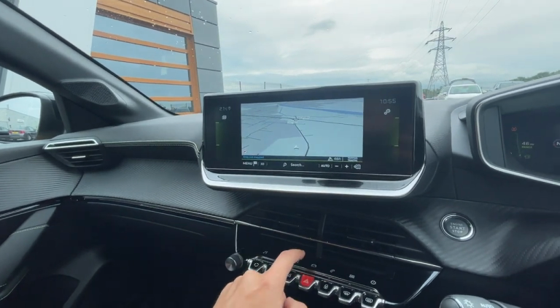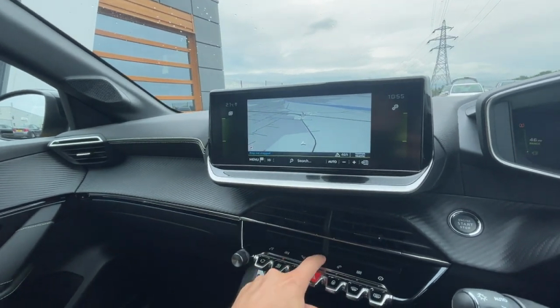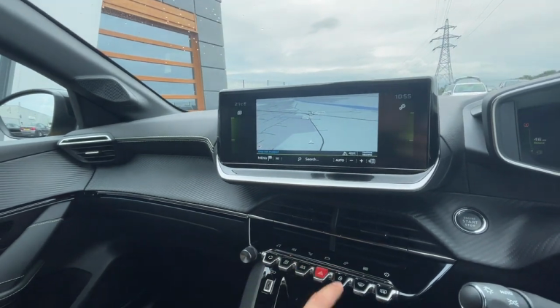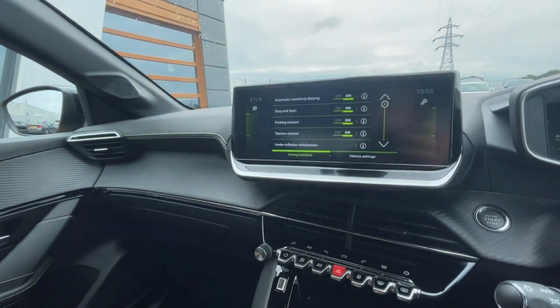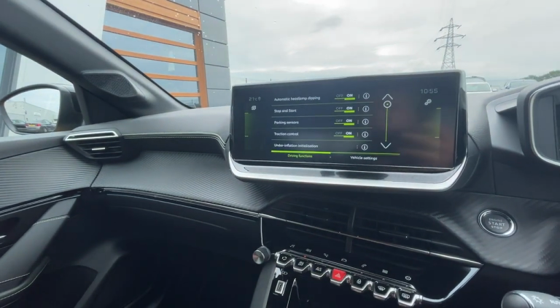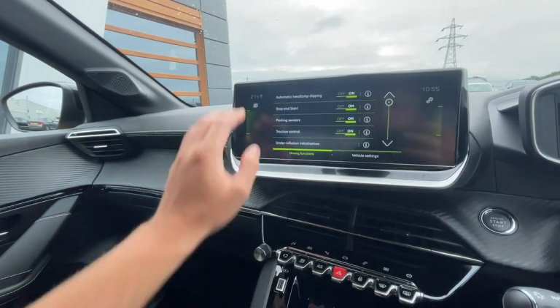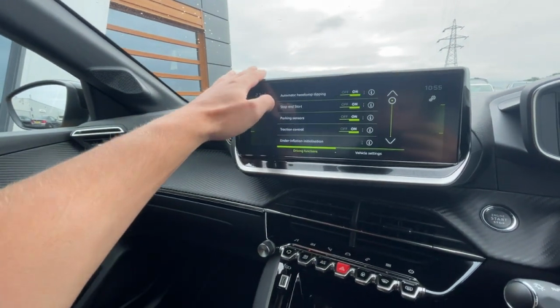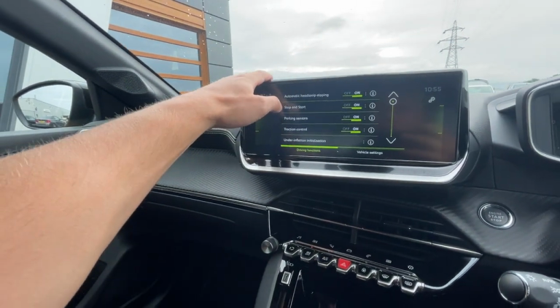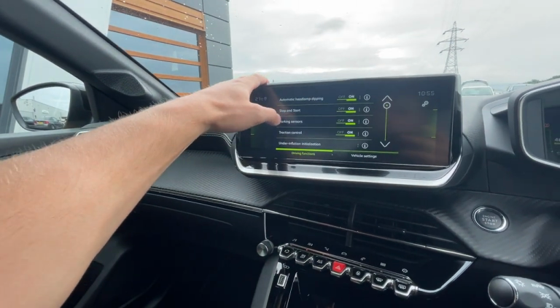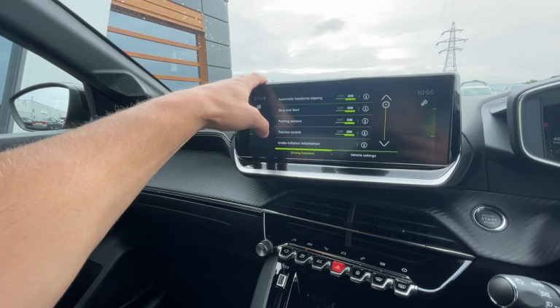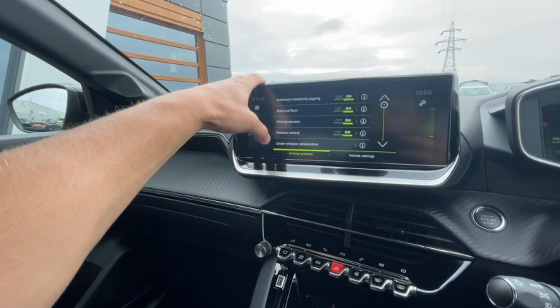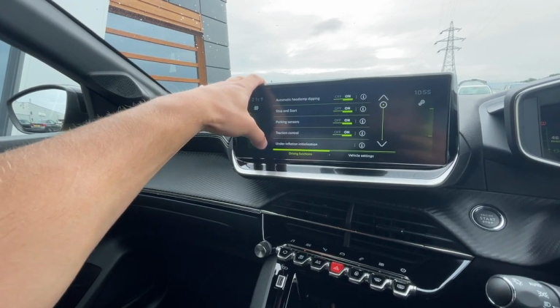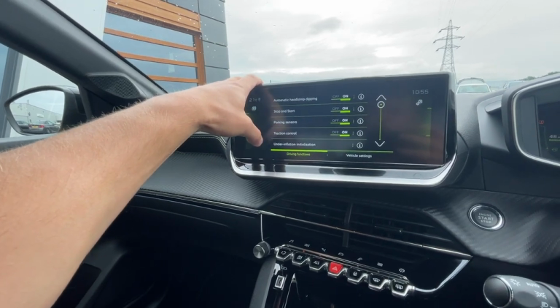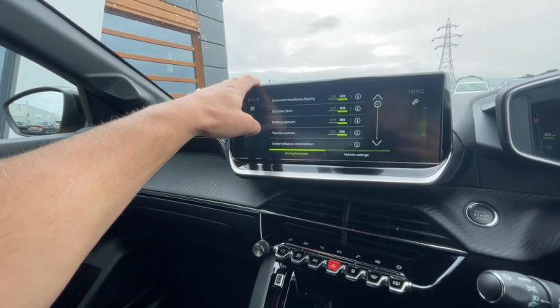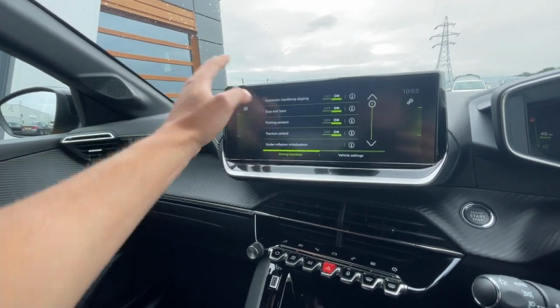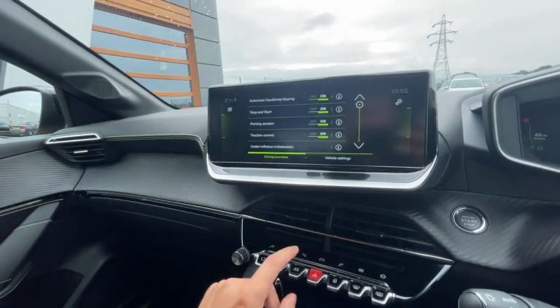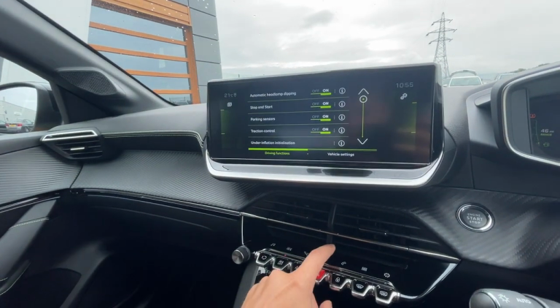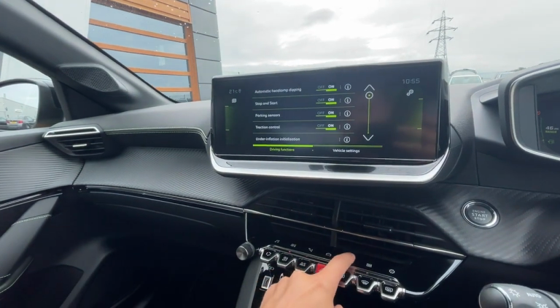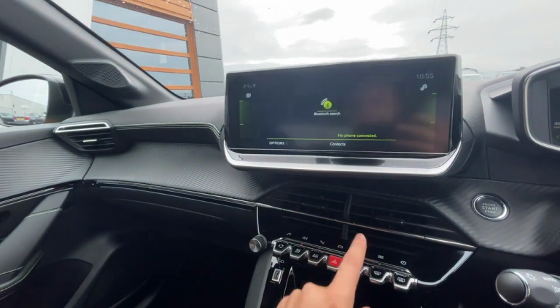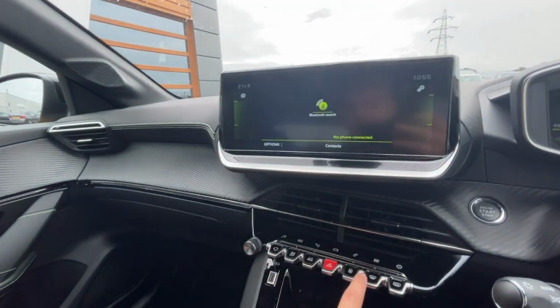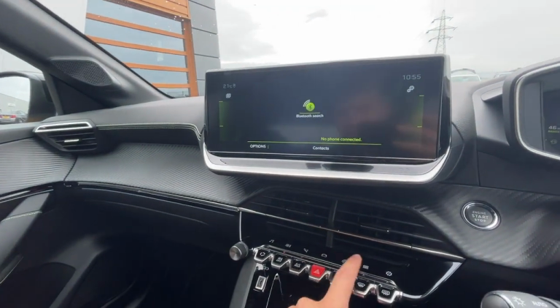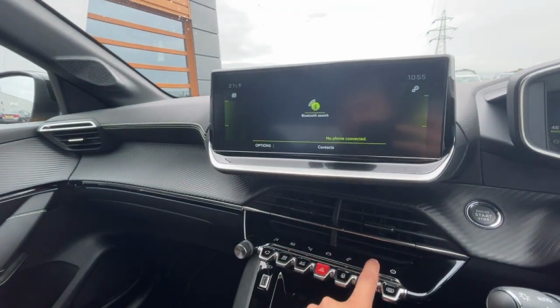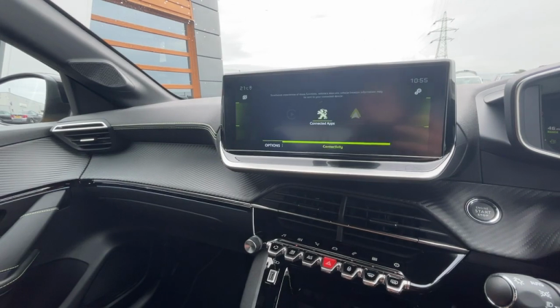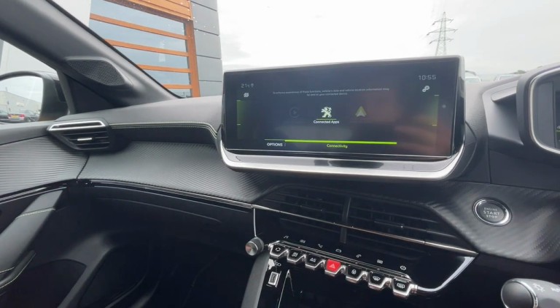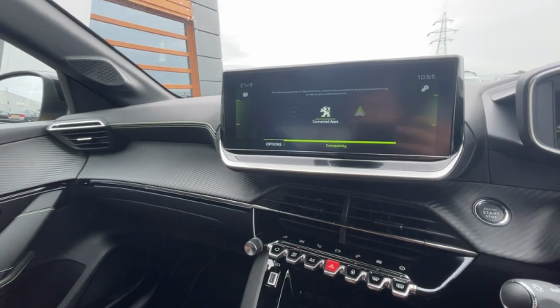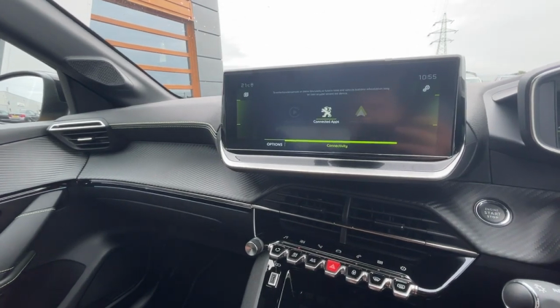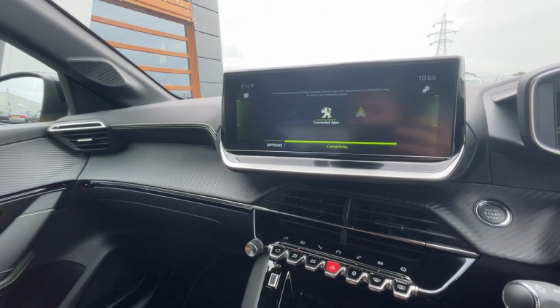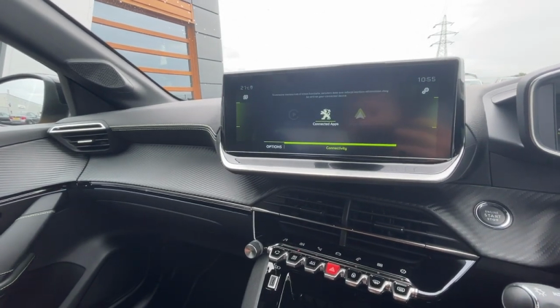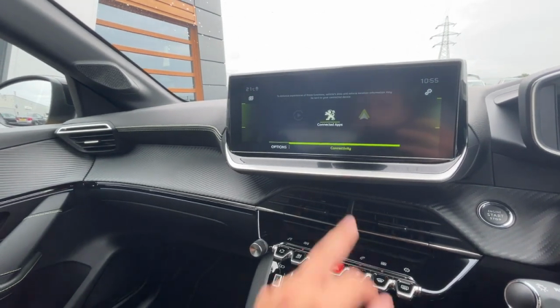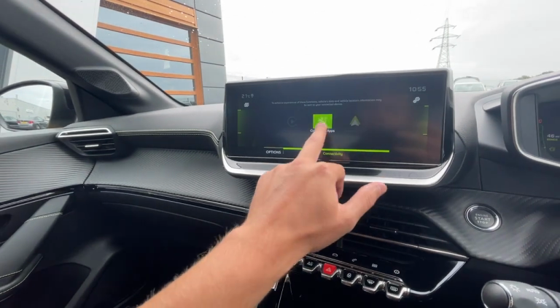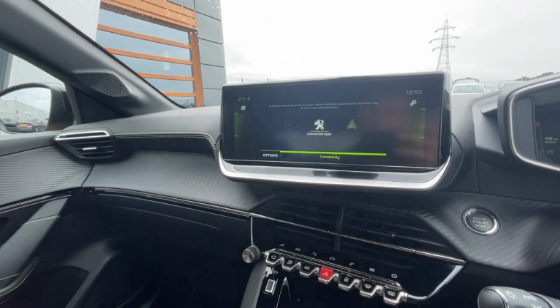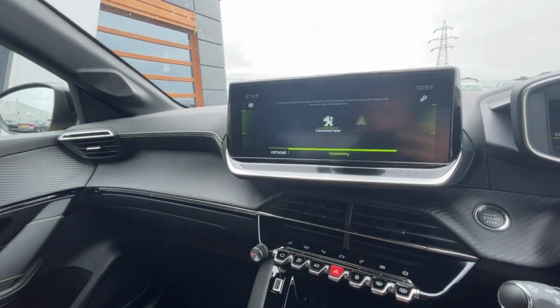All different vehicle settings which include stop and start, parking sensors, and traction control. It's got Bluetooth integration, Apple CarPlay, Android Auto, and the connected apps.